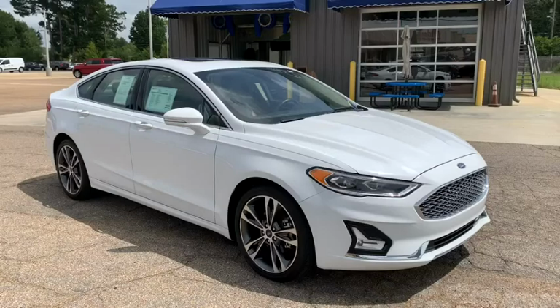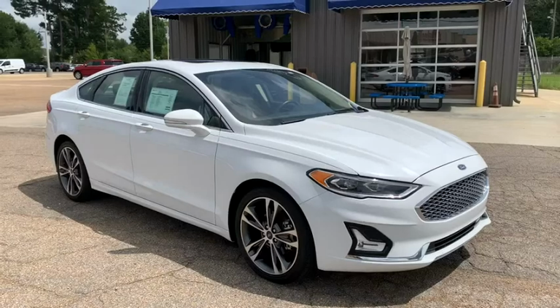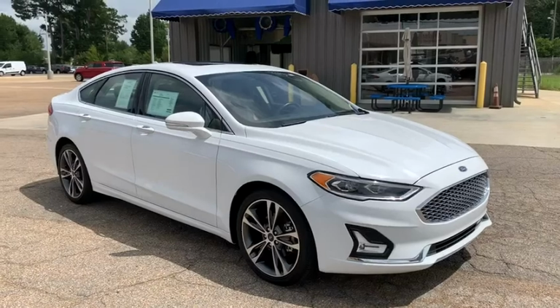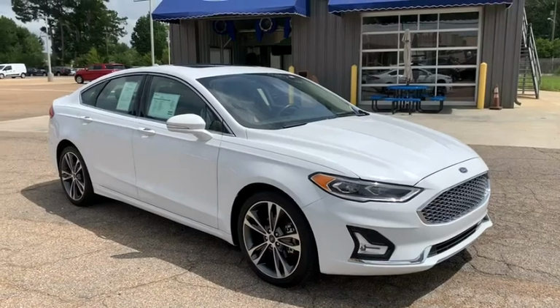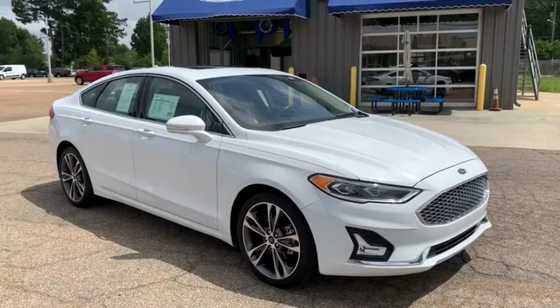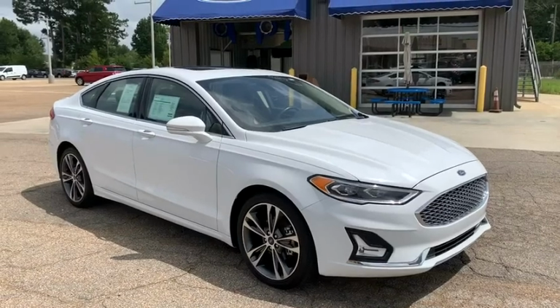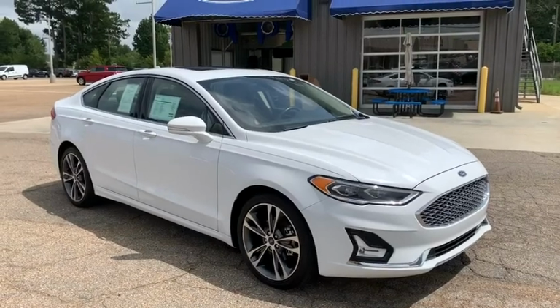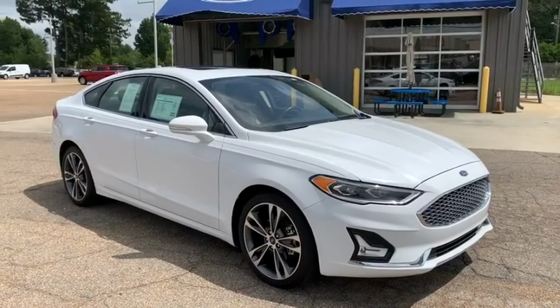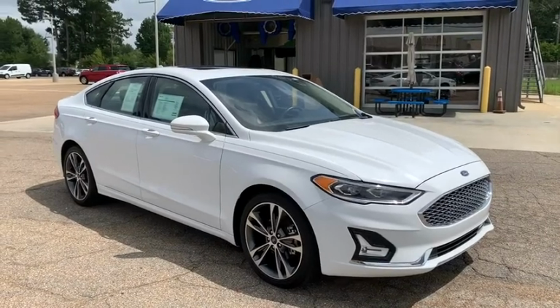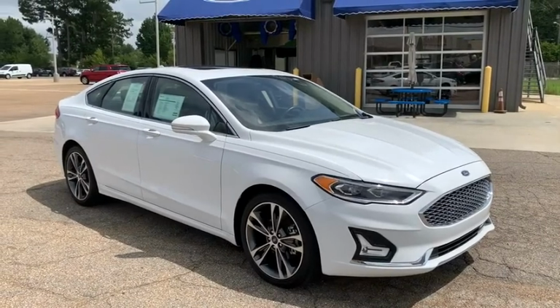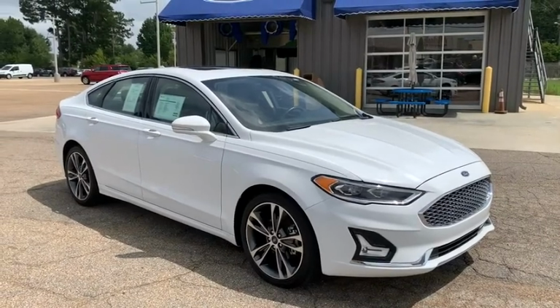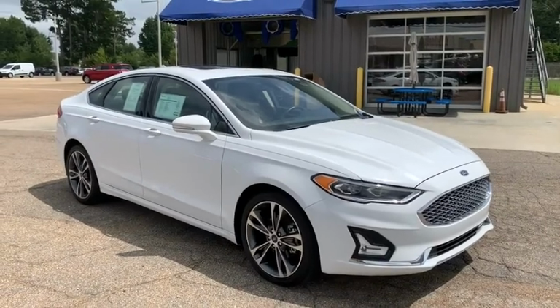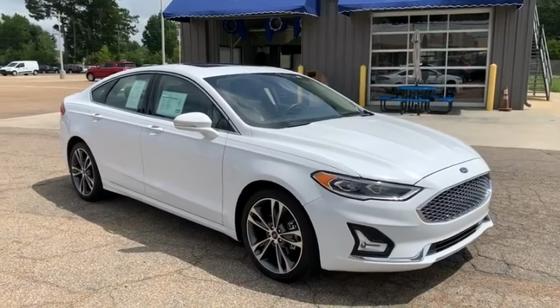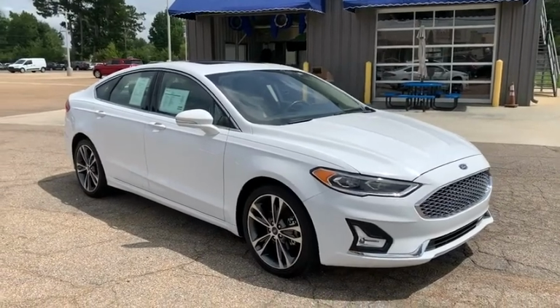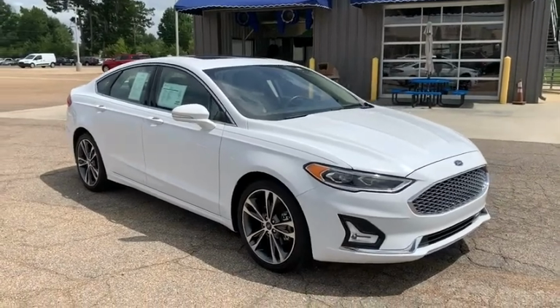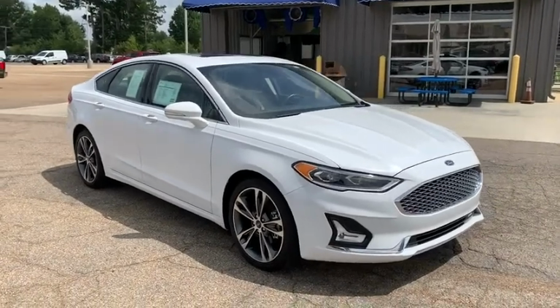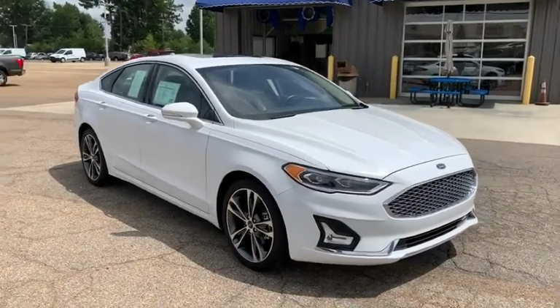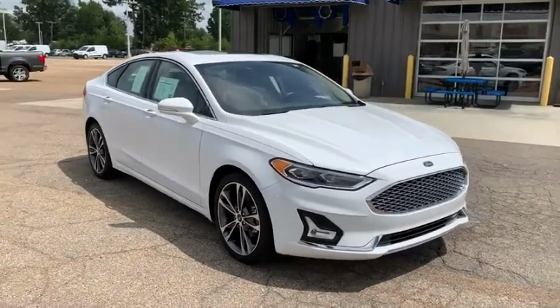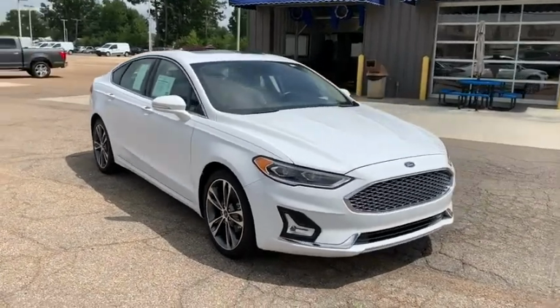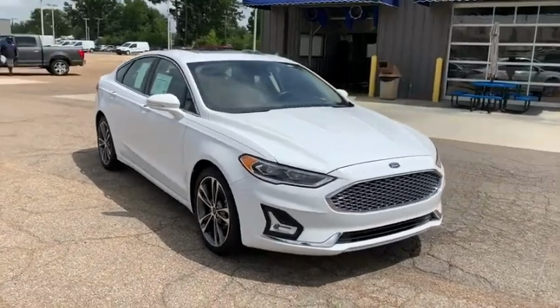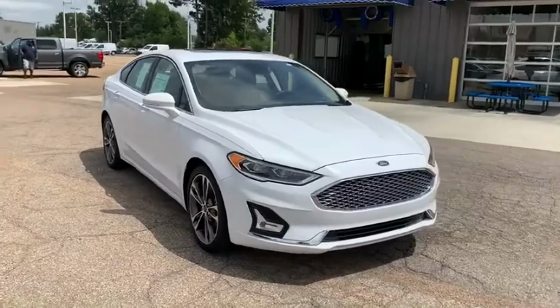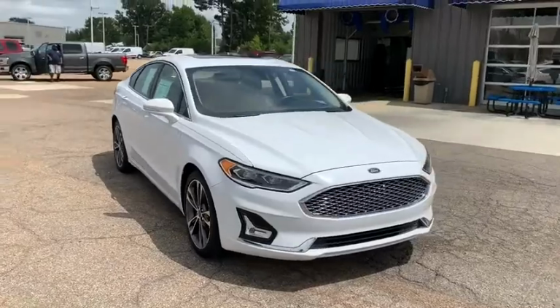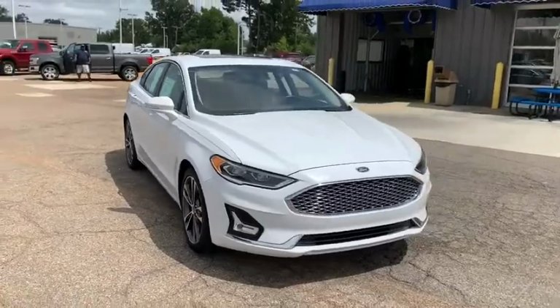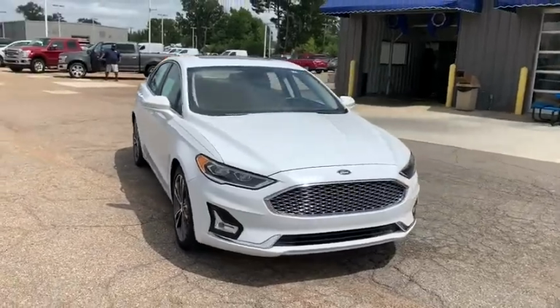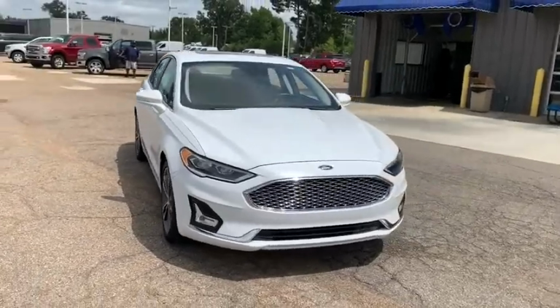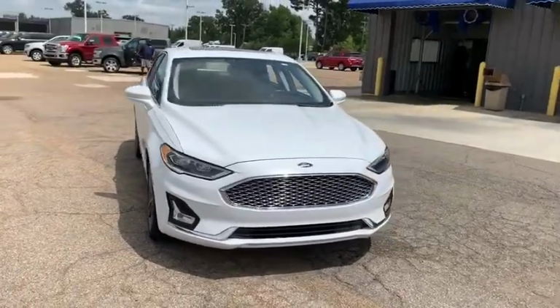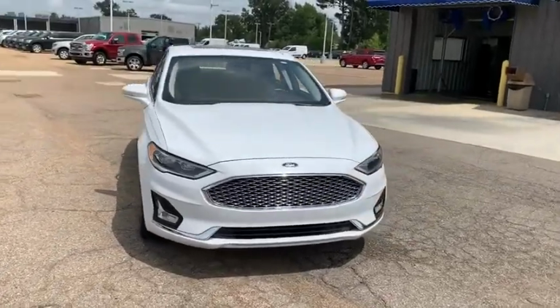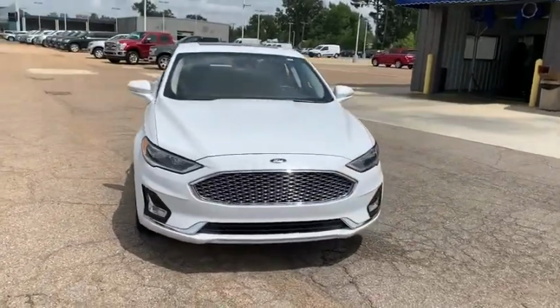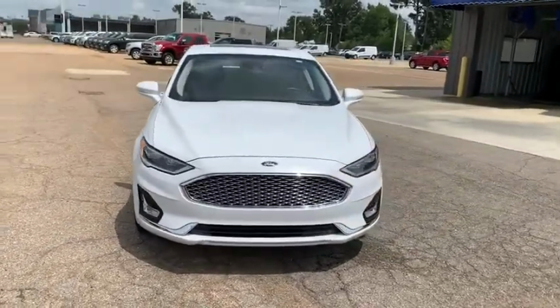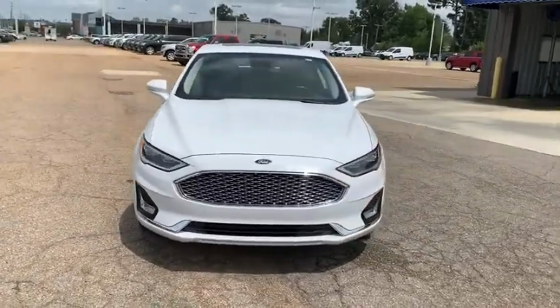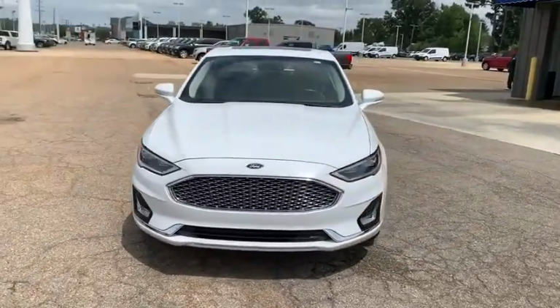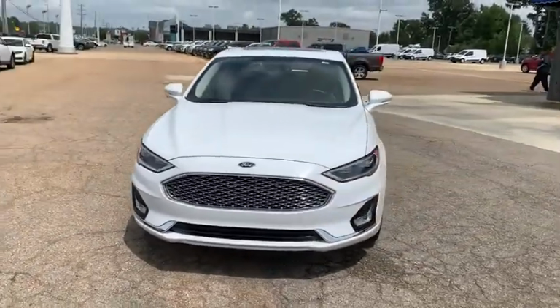Make a great choice today with the 2019 Ford Fusion. You can have both impressive power and great economy in a Fusion.